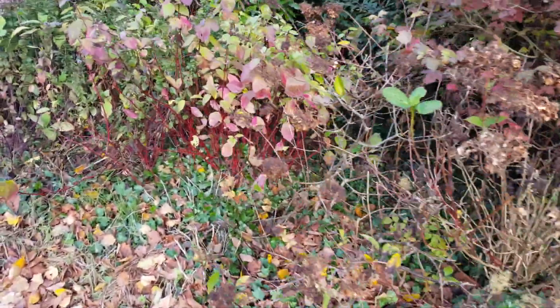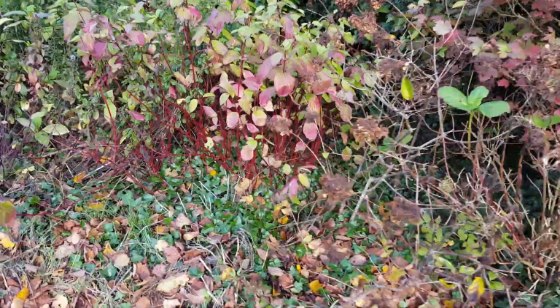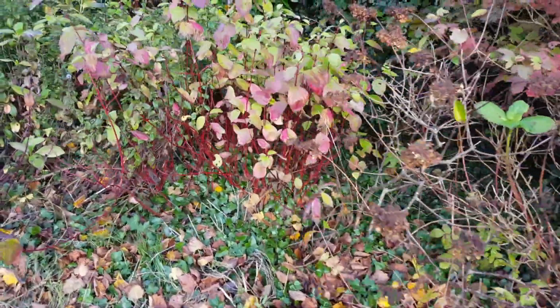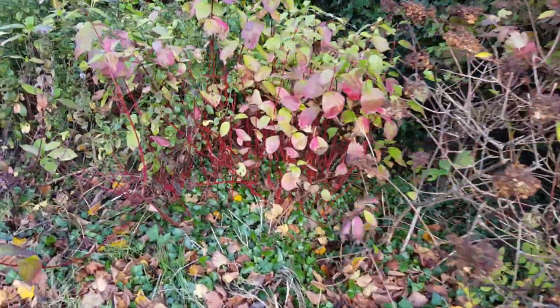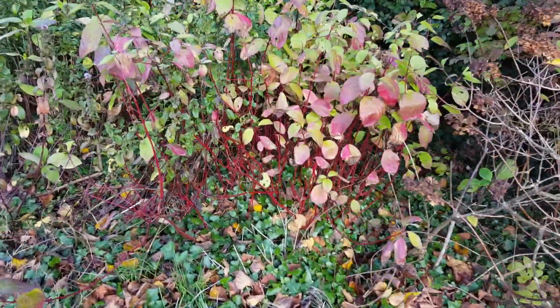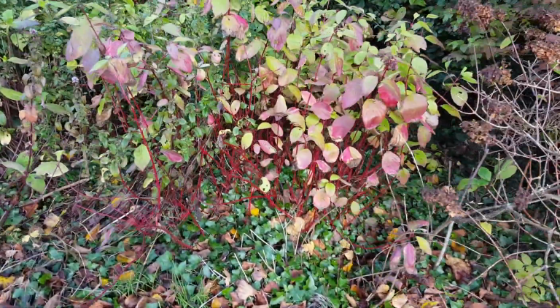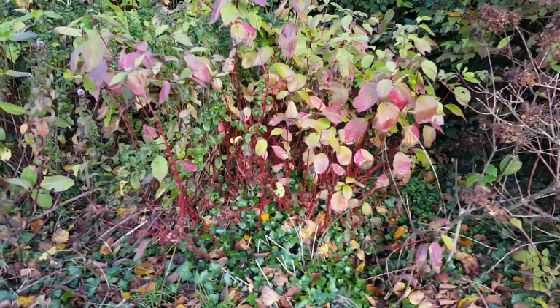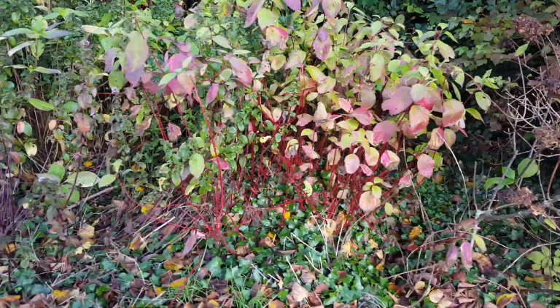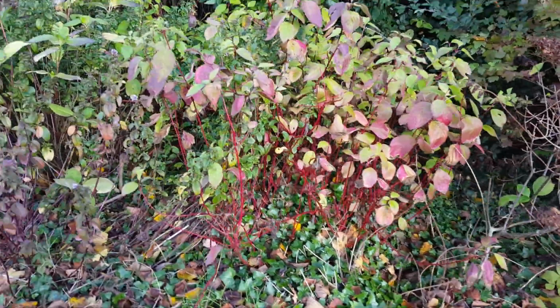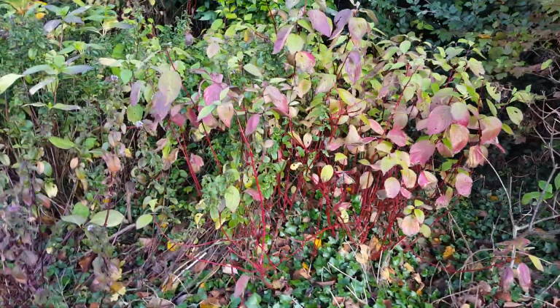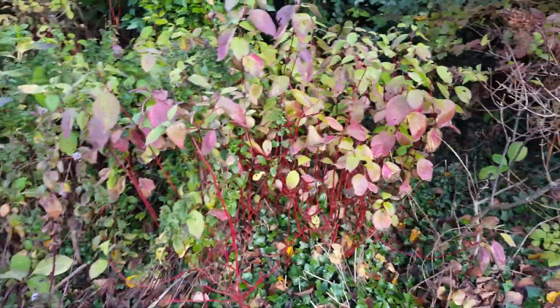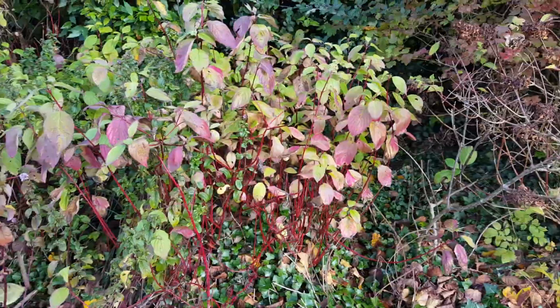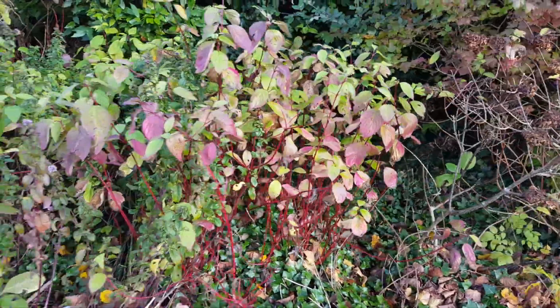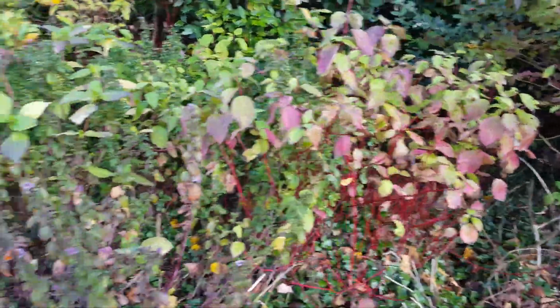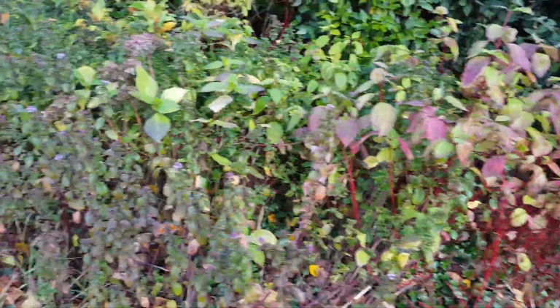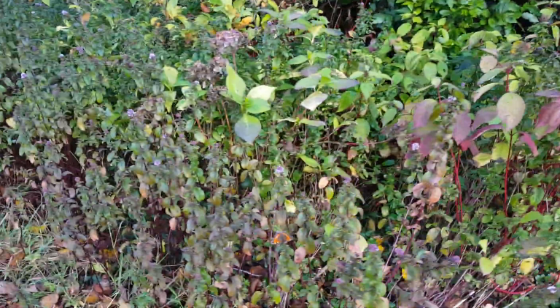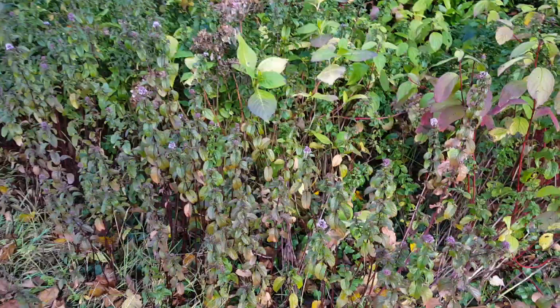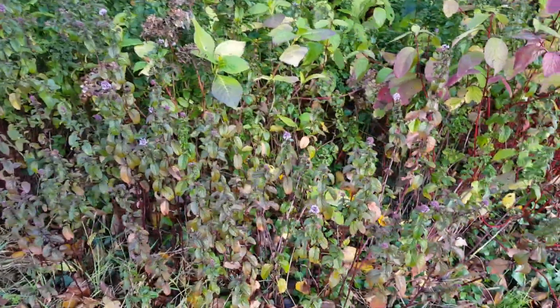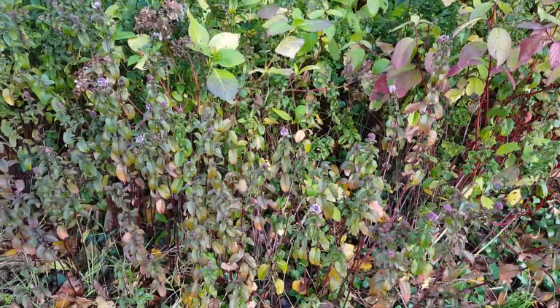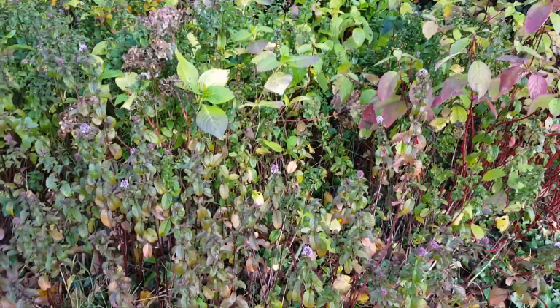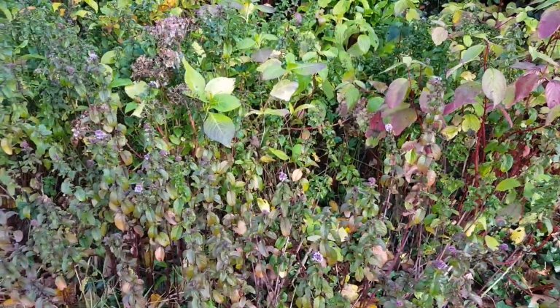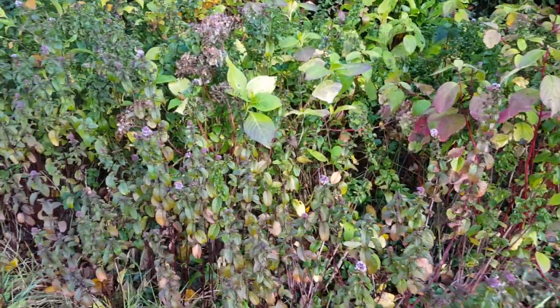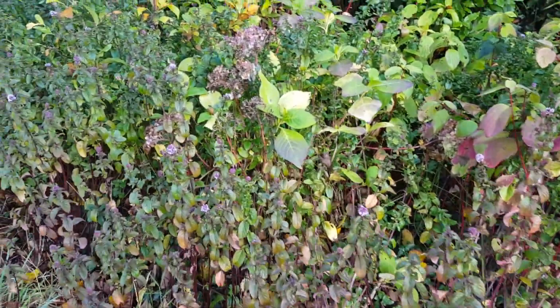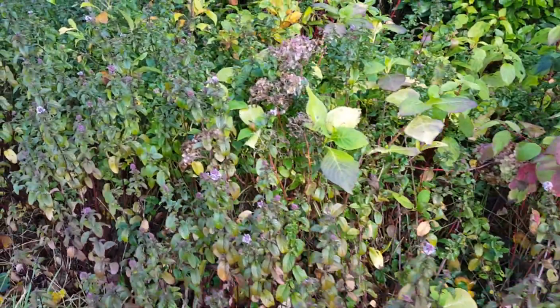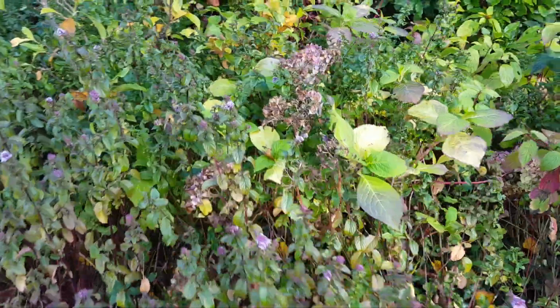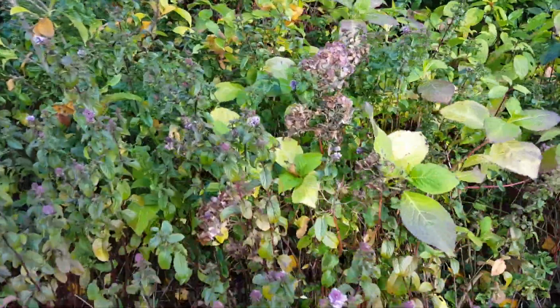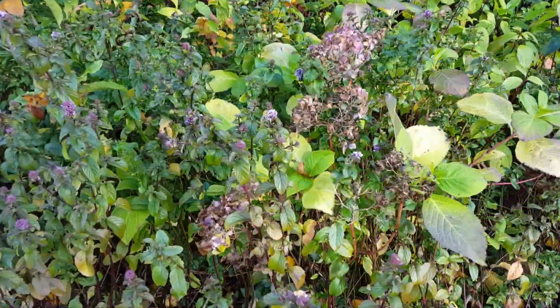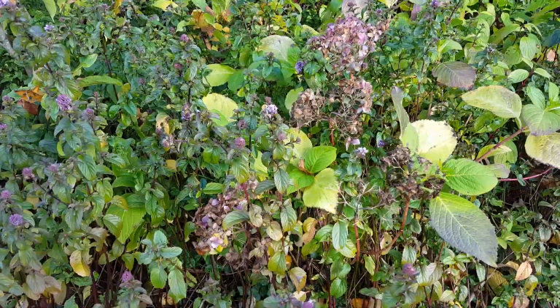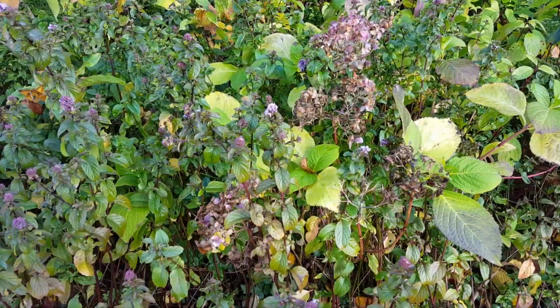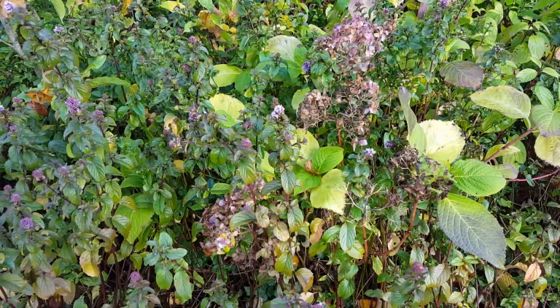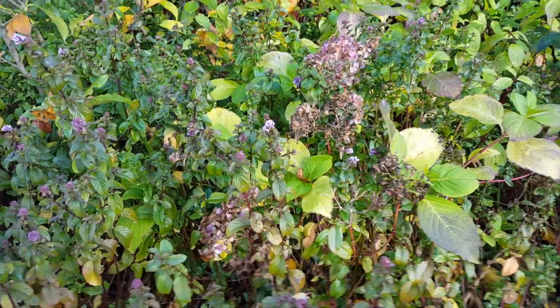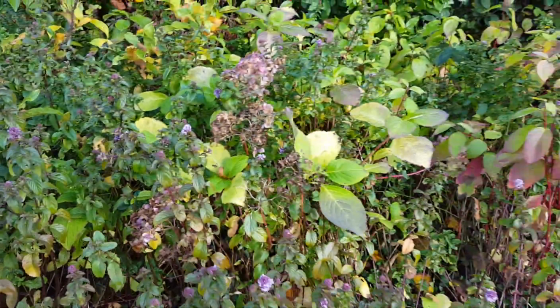Red stem dogwood is starting to show its winter colour. And also basil mint has just started to bloom.